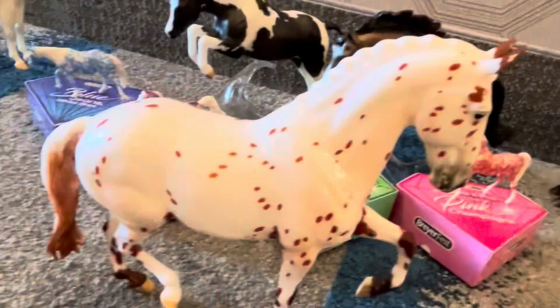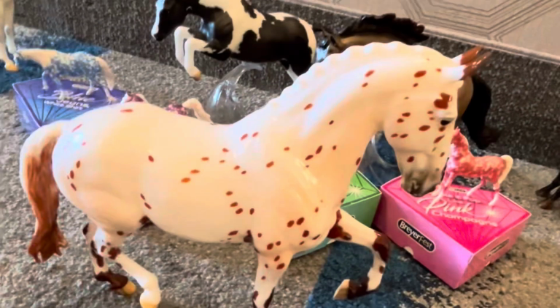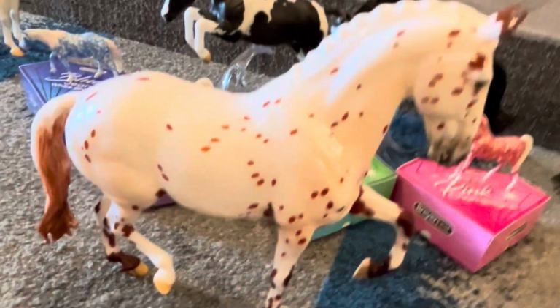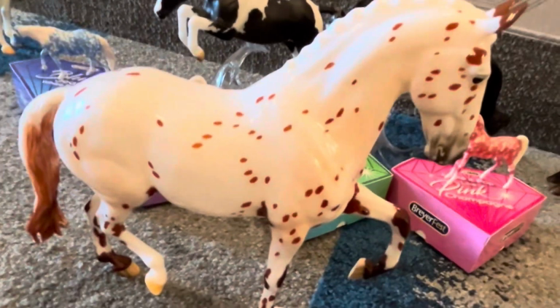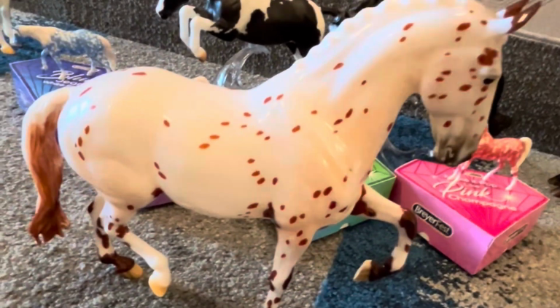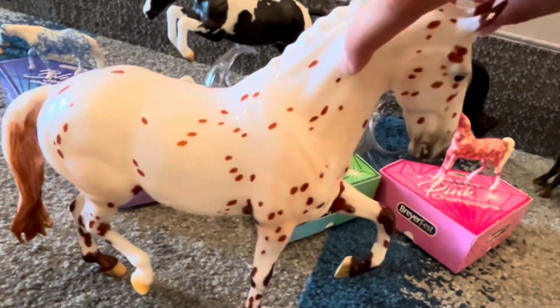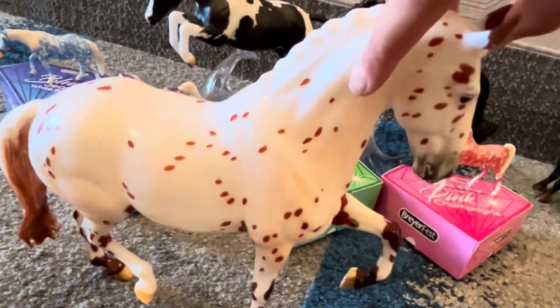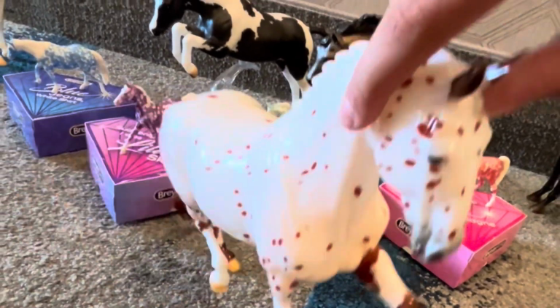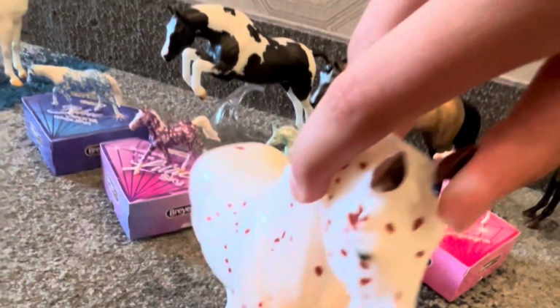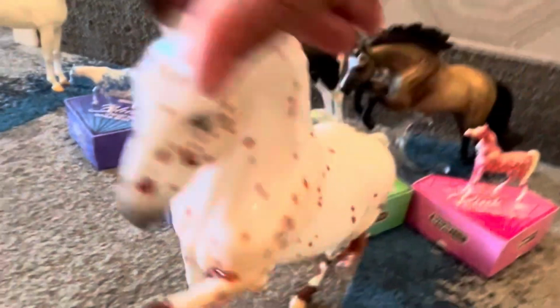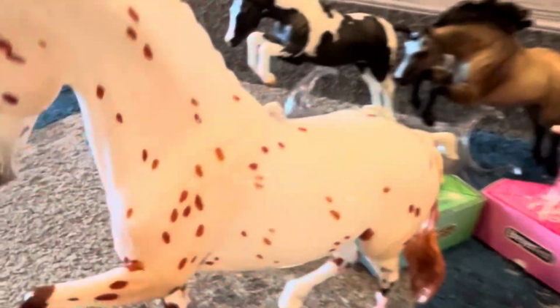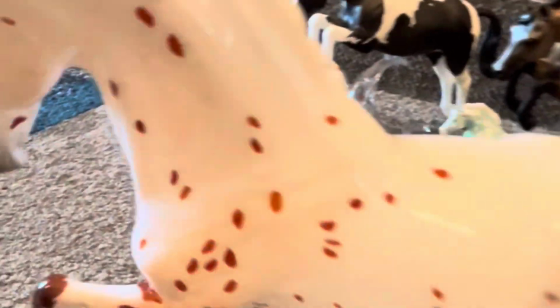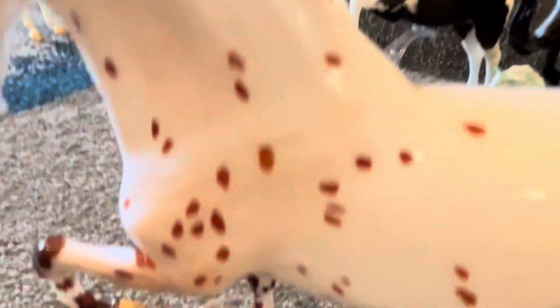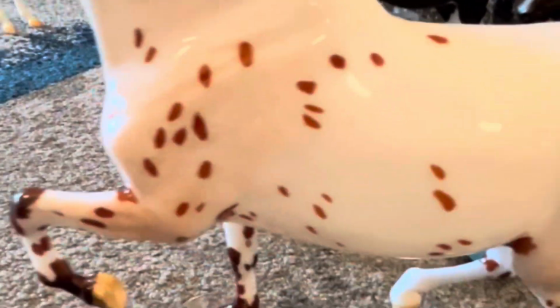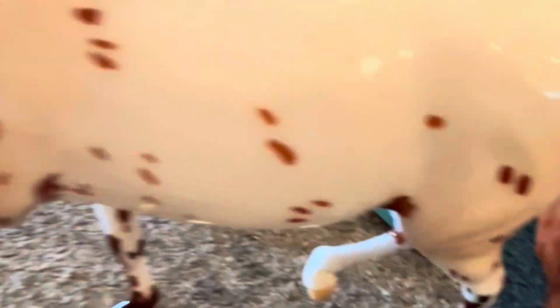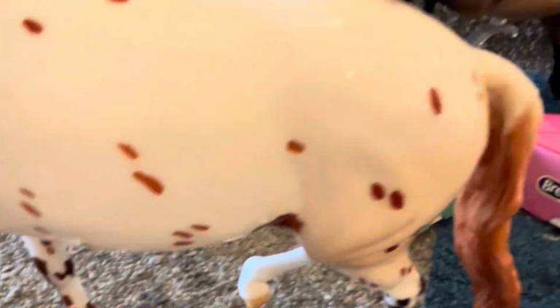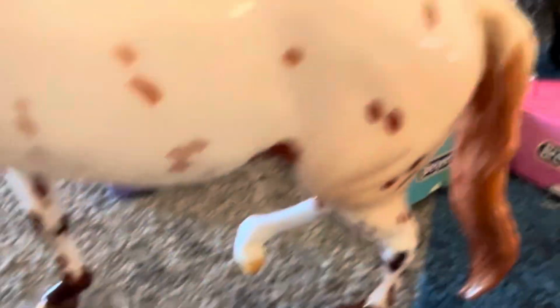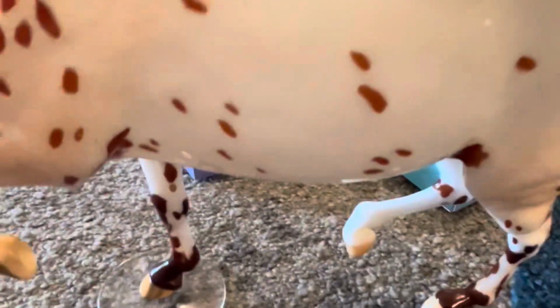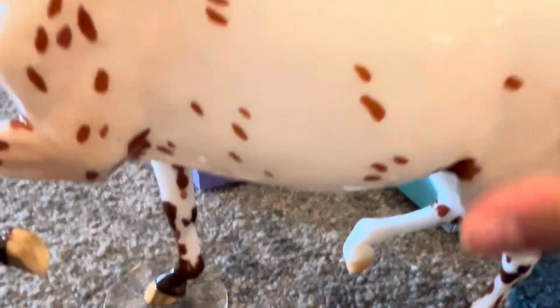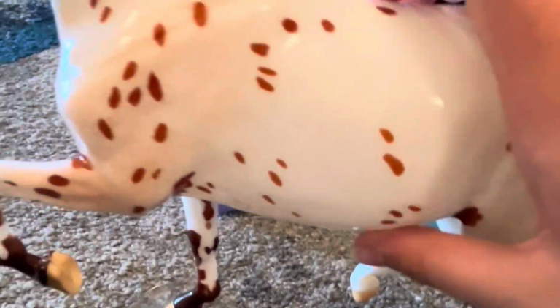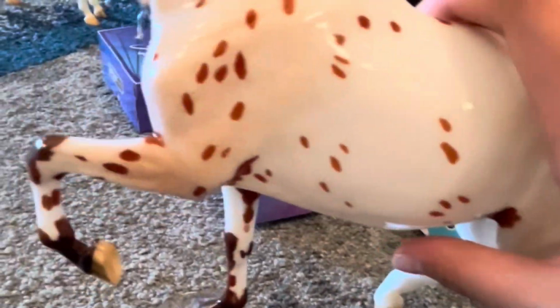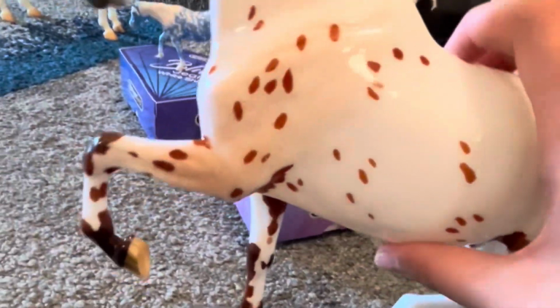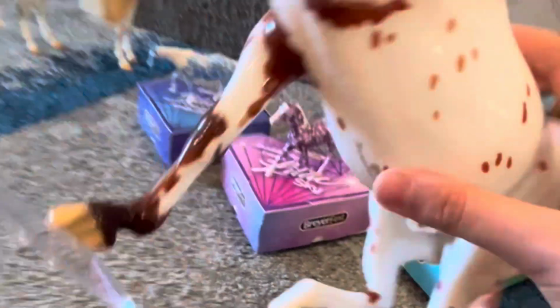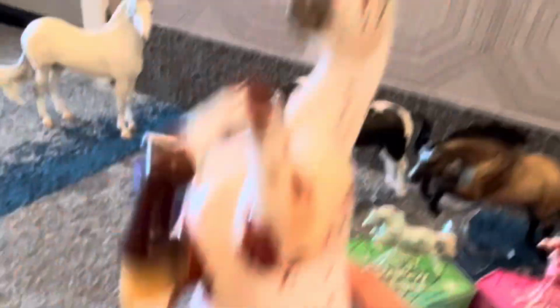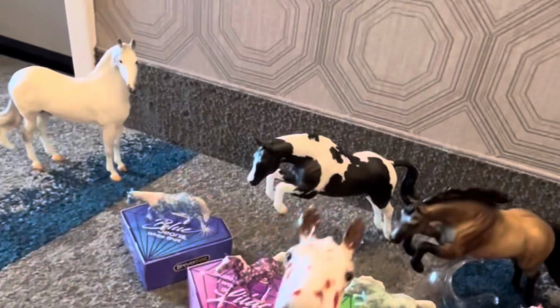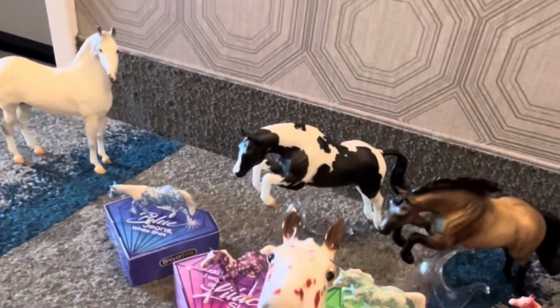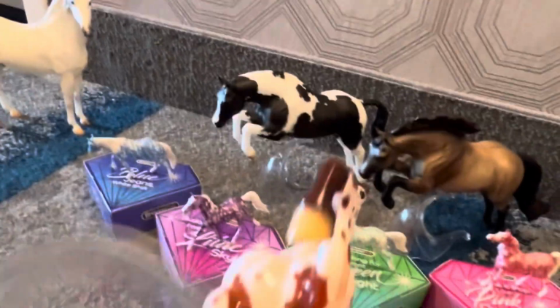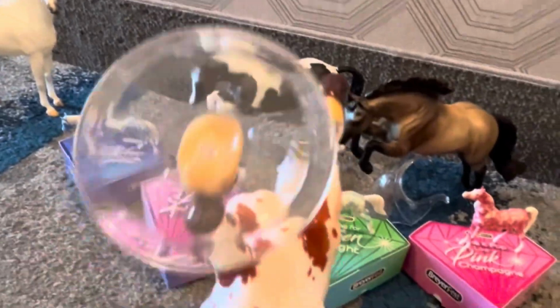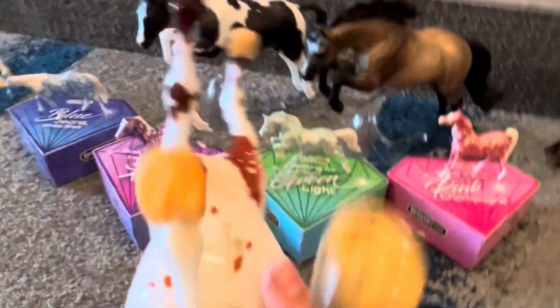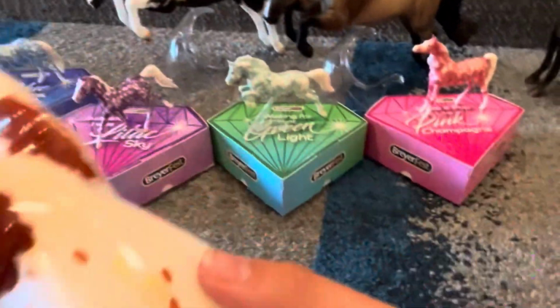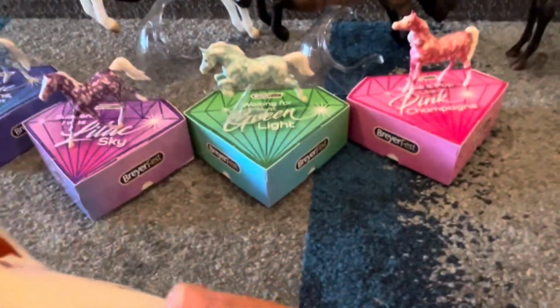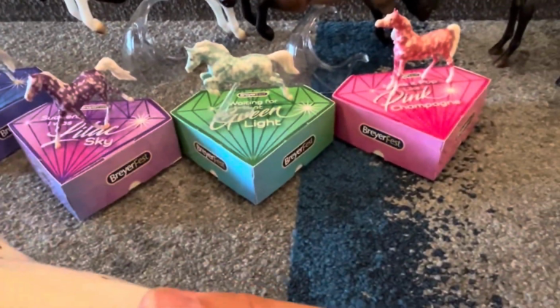So then I got Sorry Not Sorry. He is an Appaloosa and he's really nice. I got him glossy. There's his SpireFest symbol.